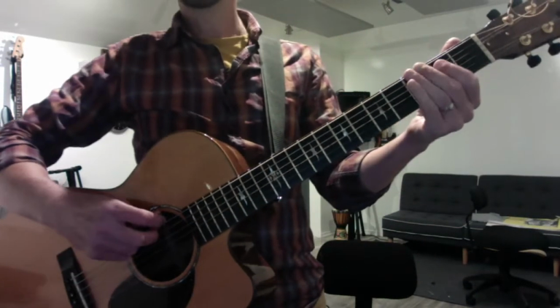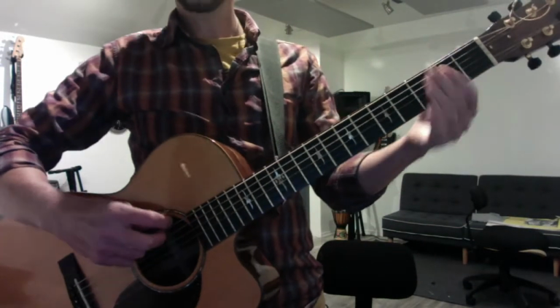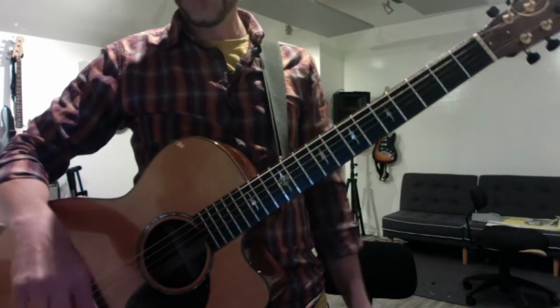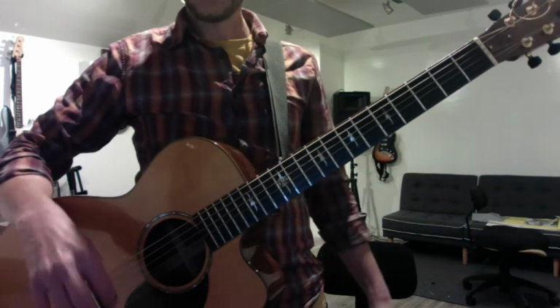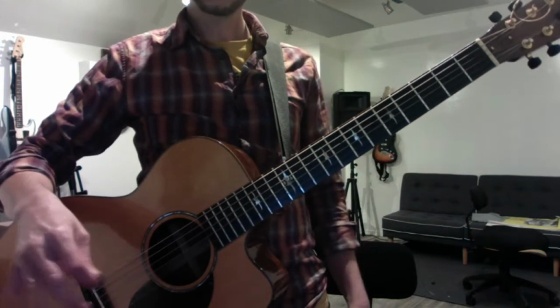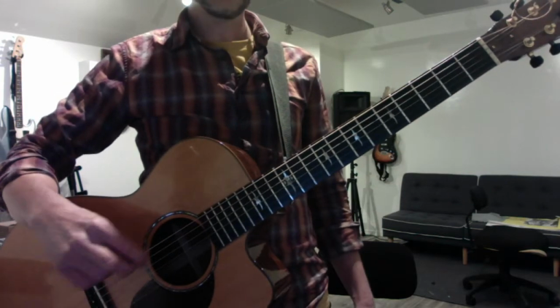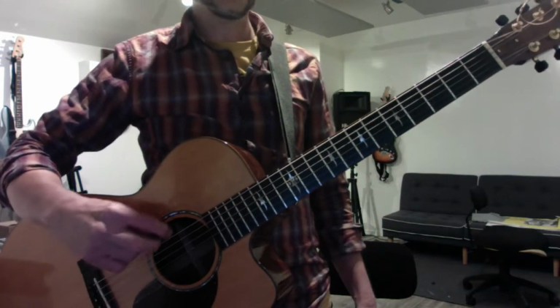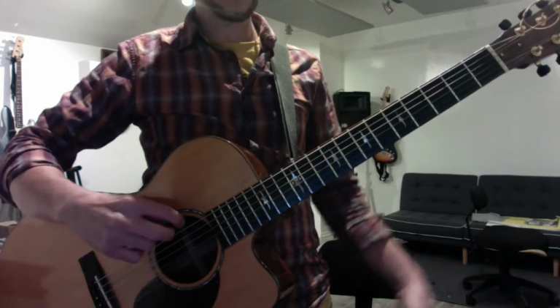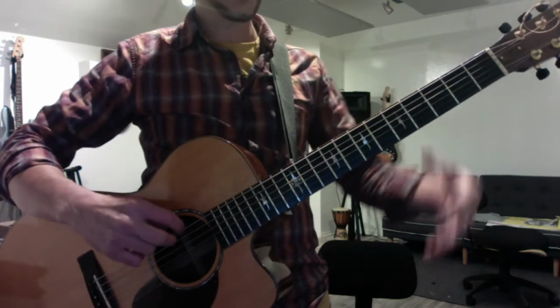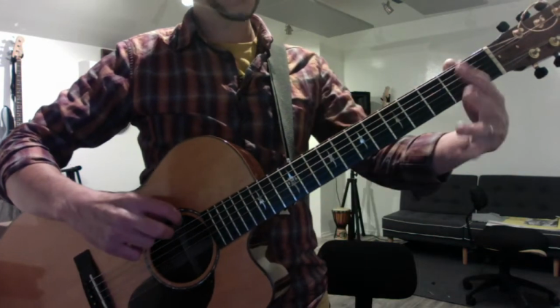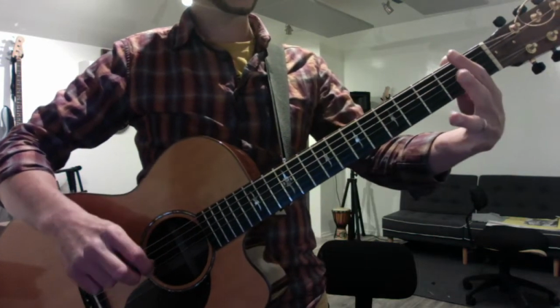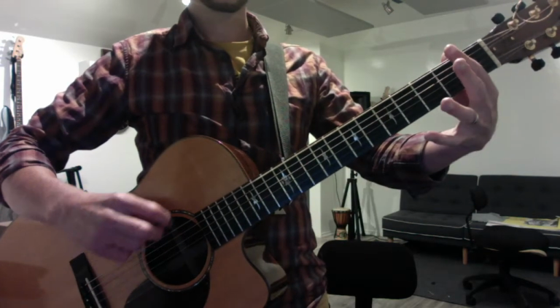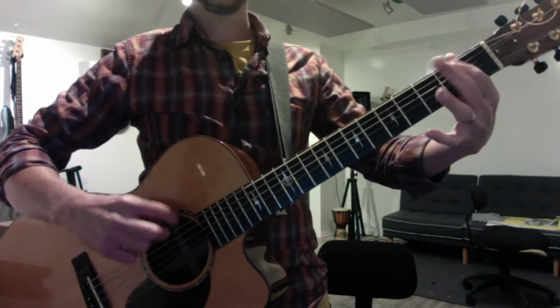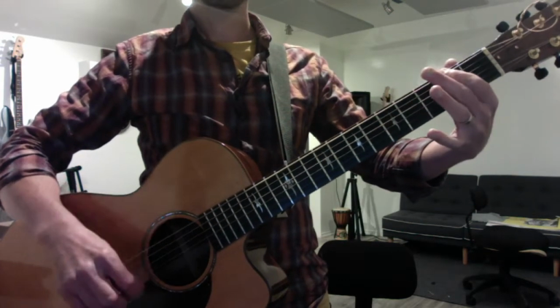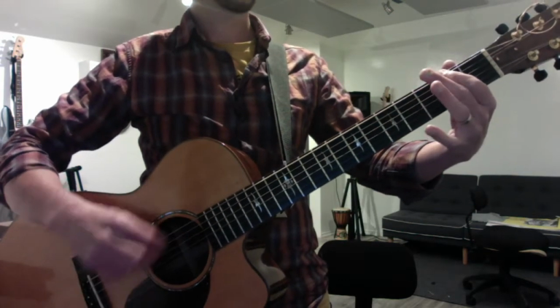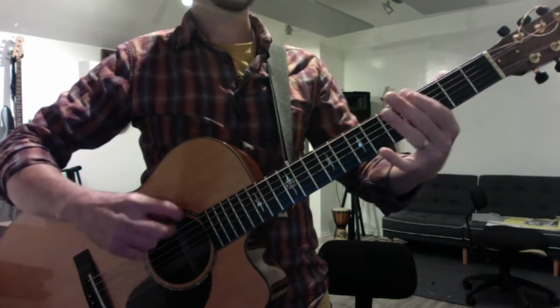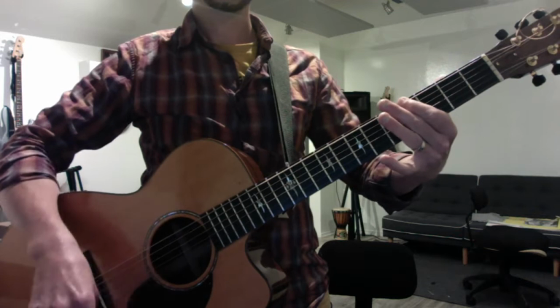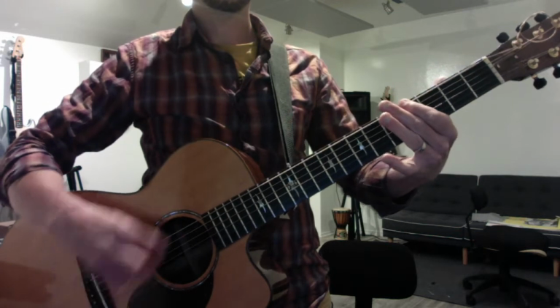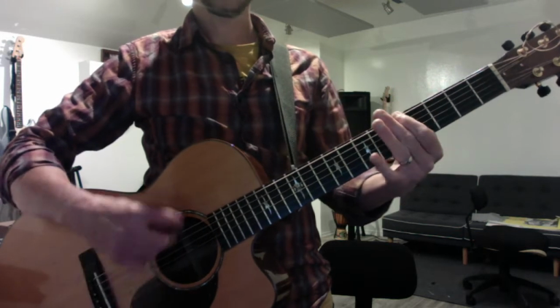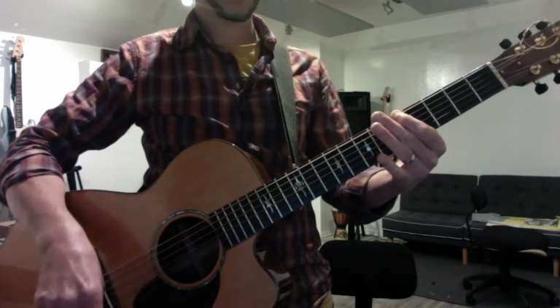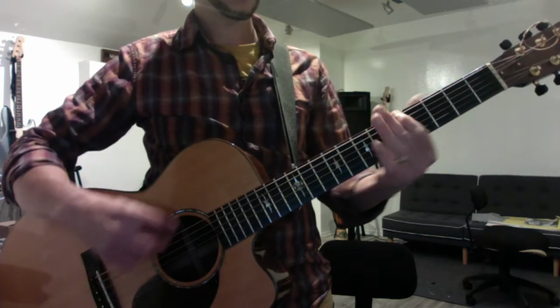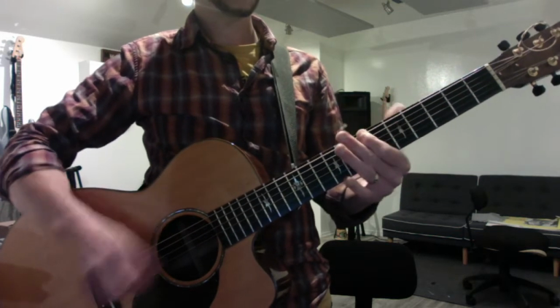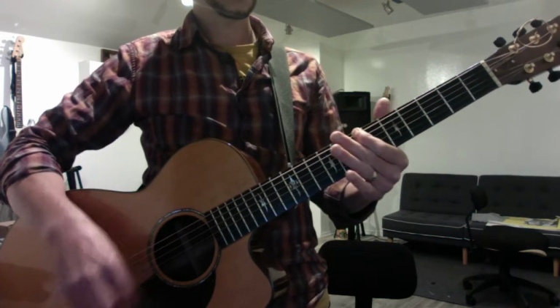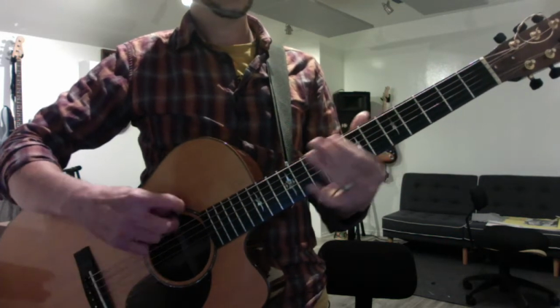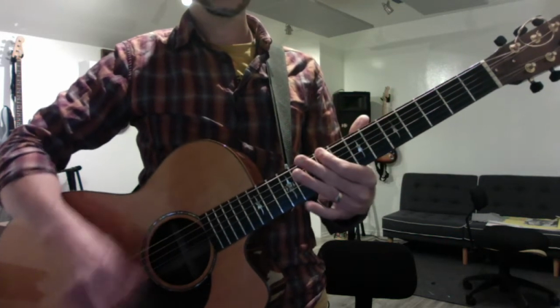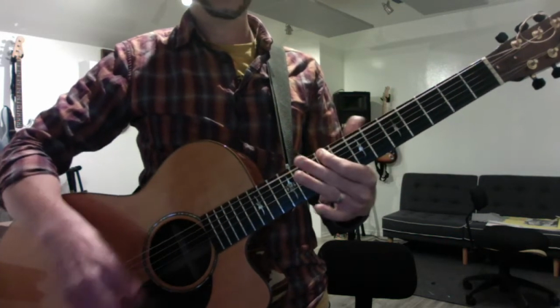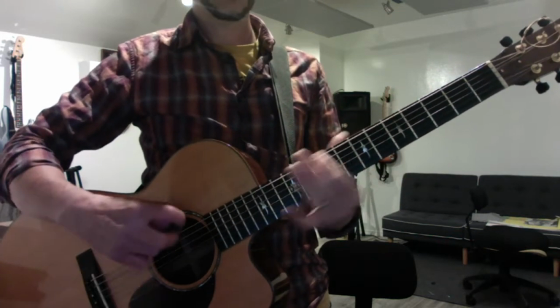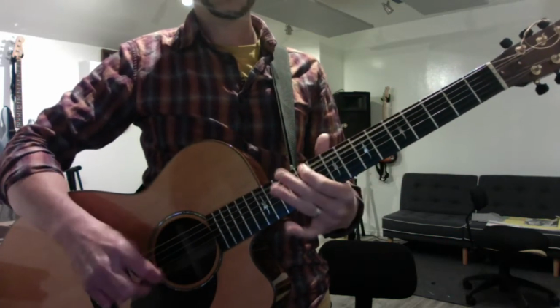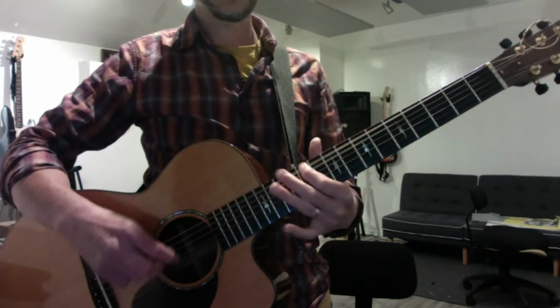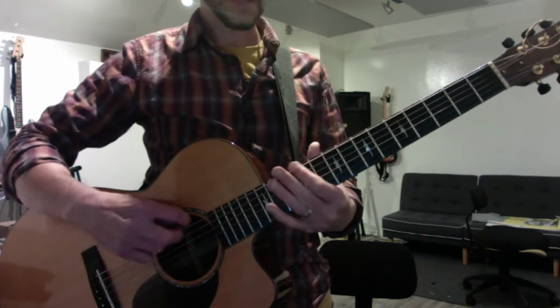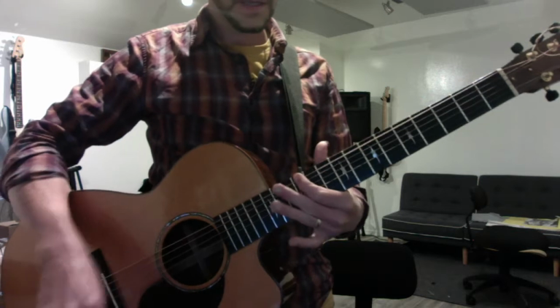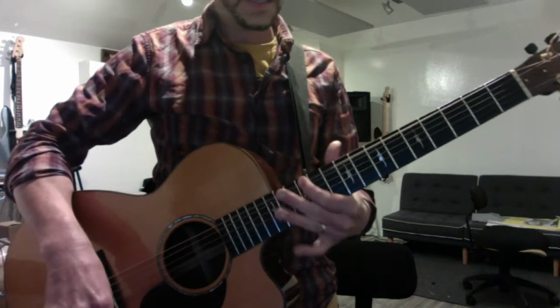Start with your low E string and play your E major scale and name all your notes: E, F sharp, G sharp, A, B, C sharp, D sharp, E.